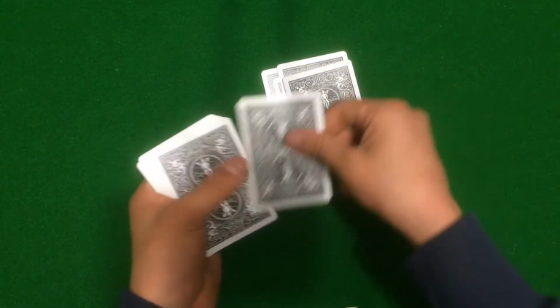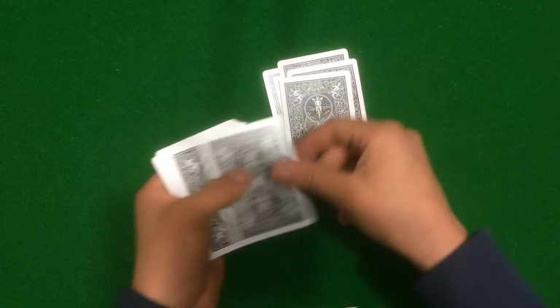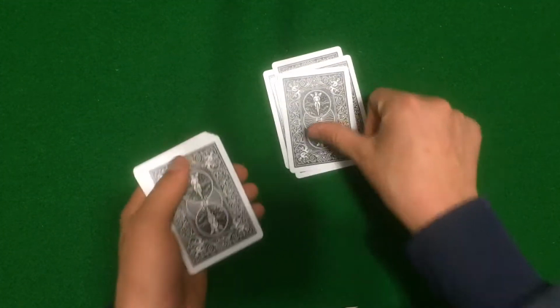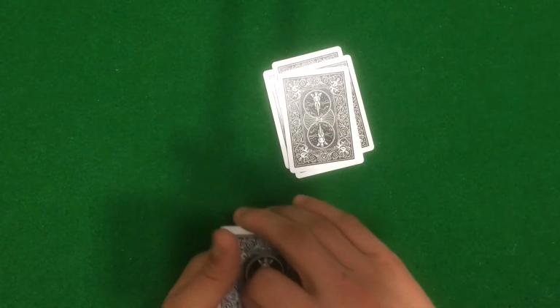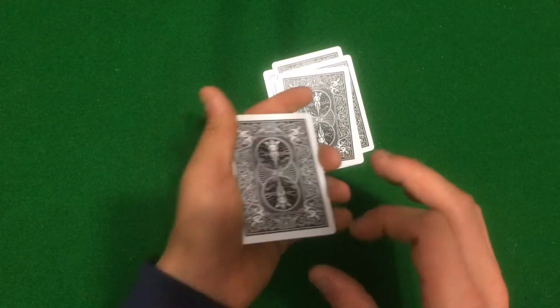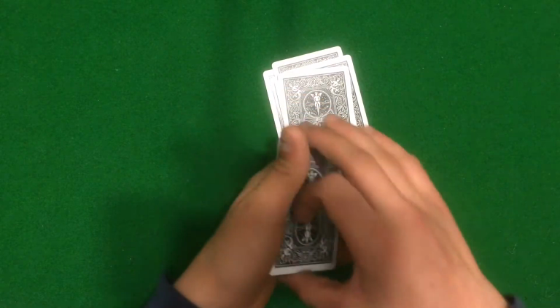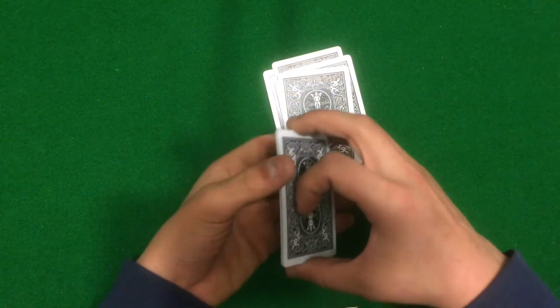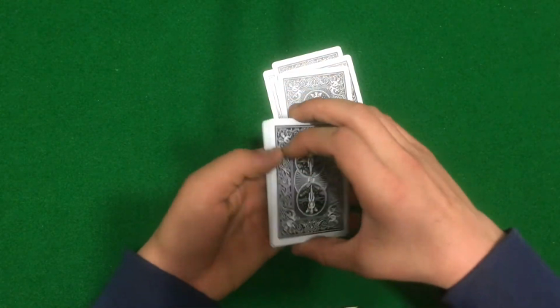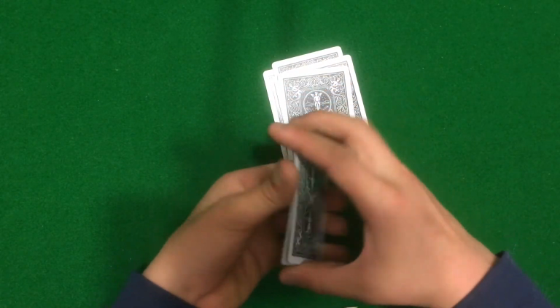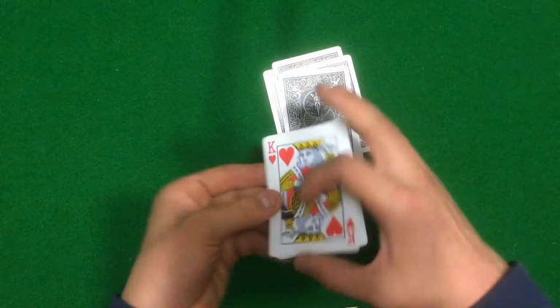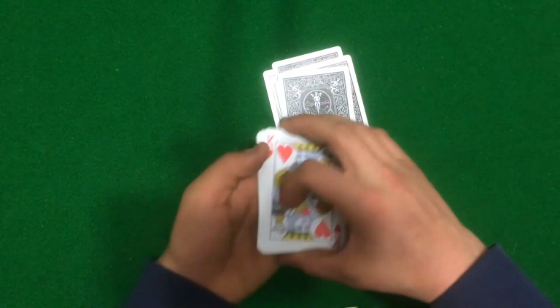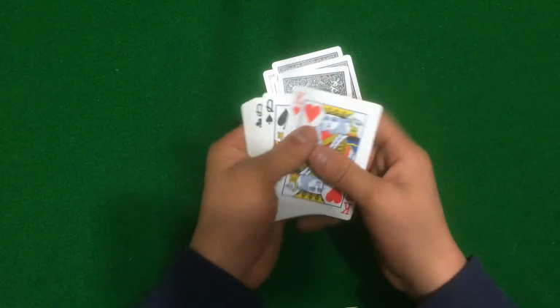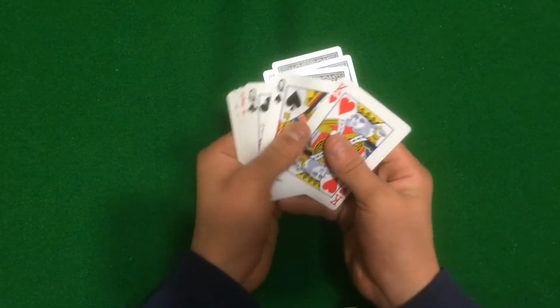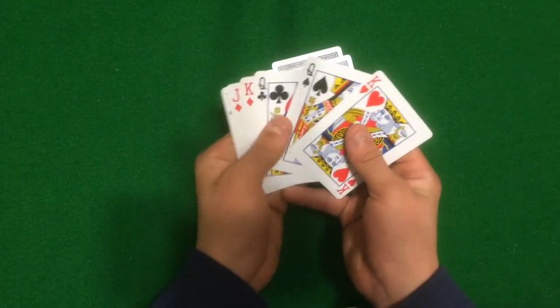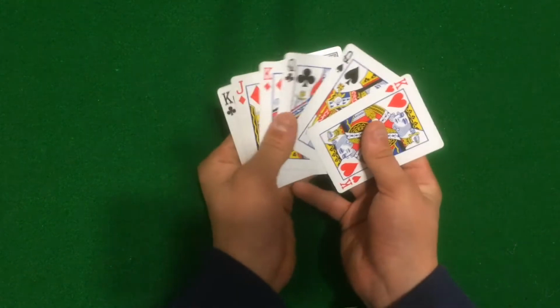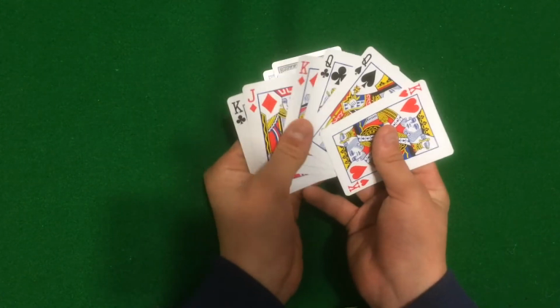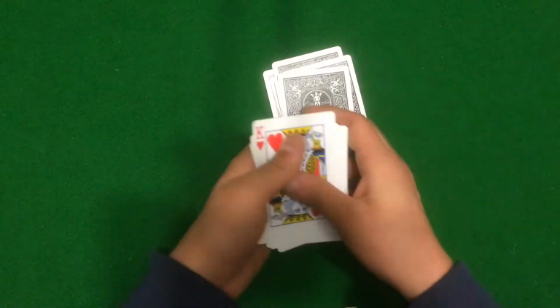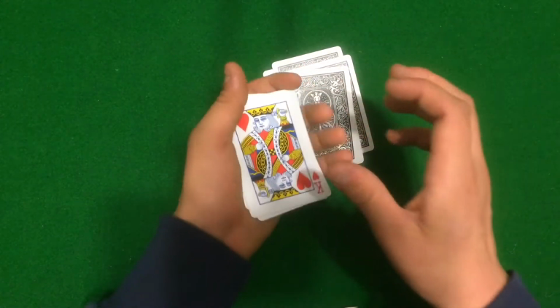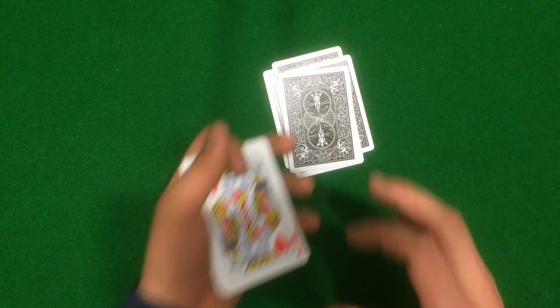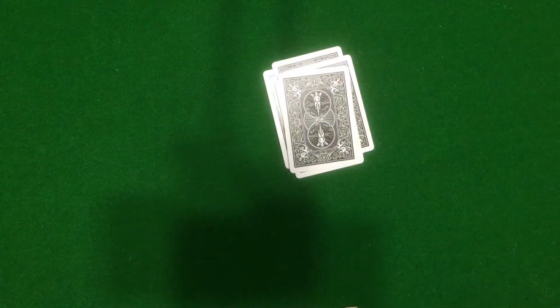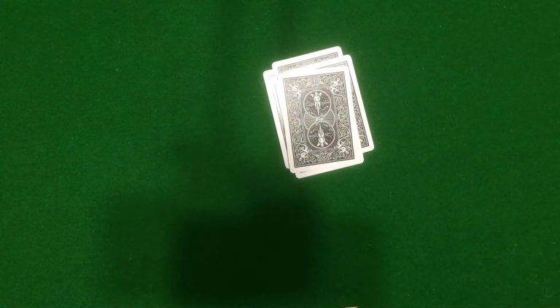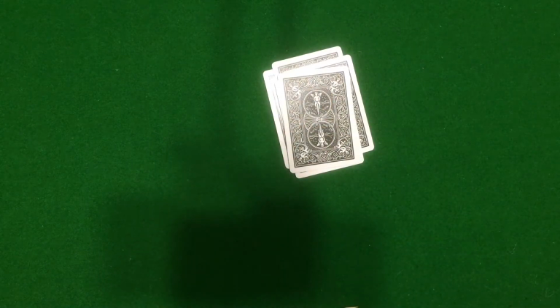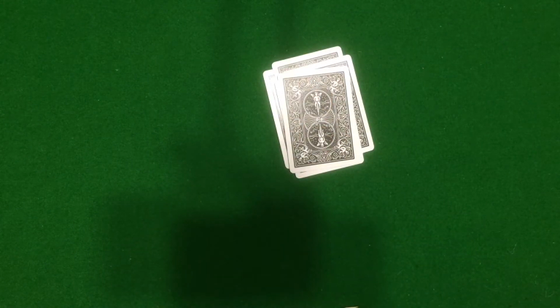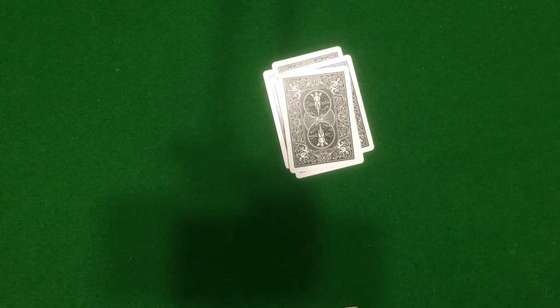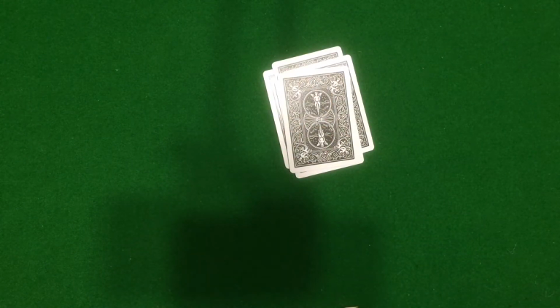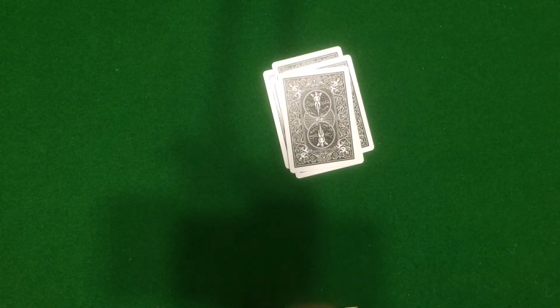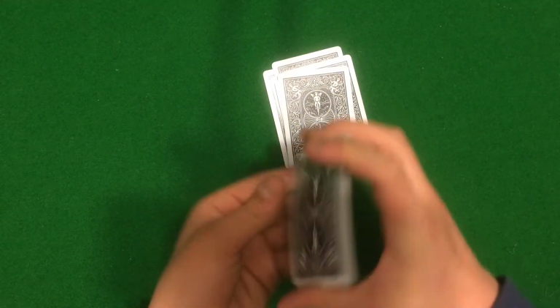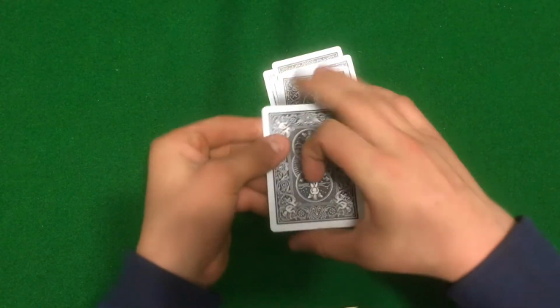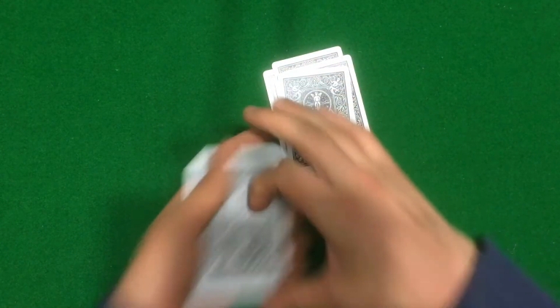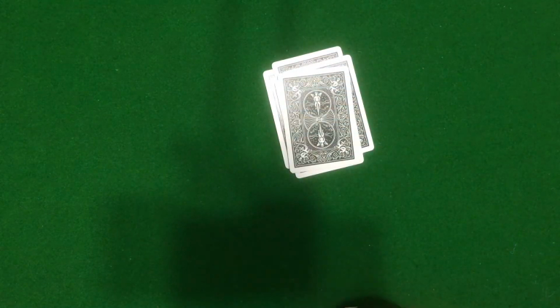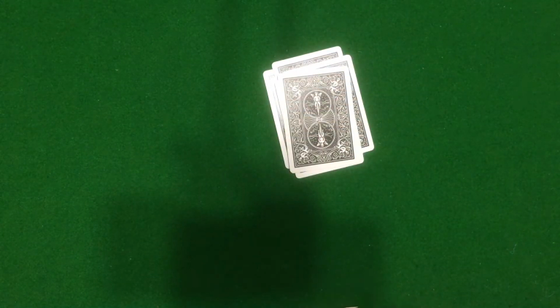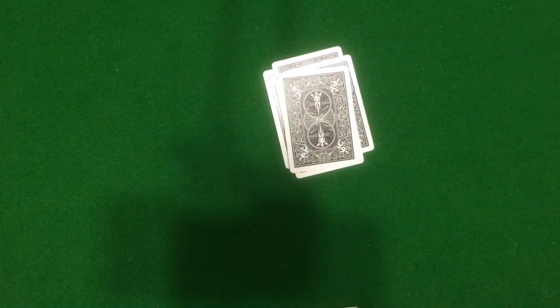These two packets are totally different cards. Take one packet and put it in your back pocket — just stick it in your back pocket and you're all set.